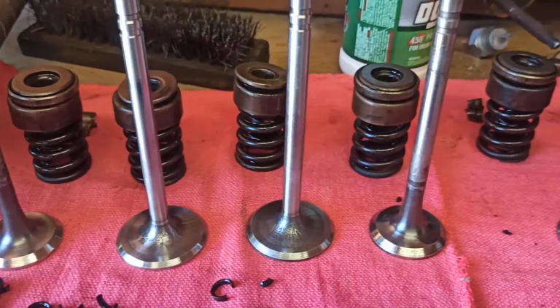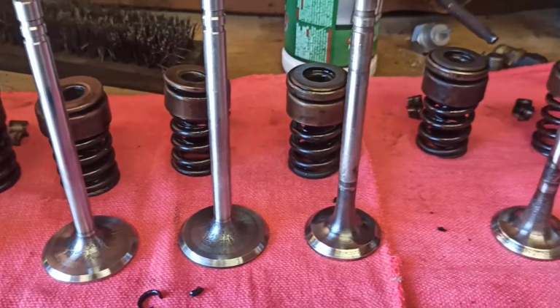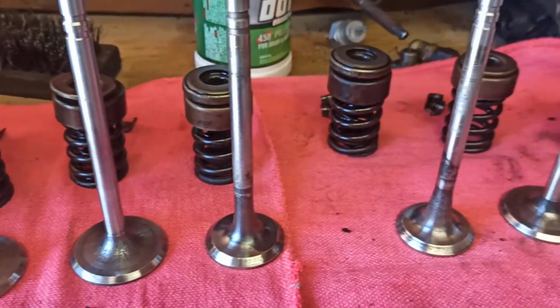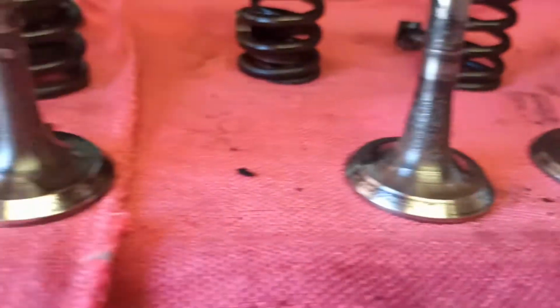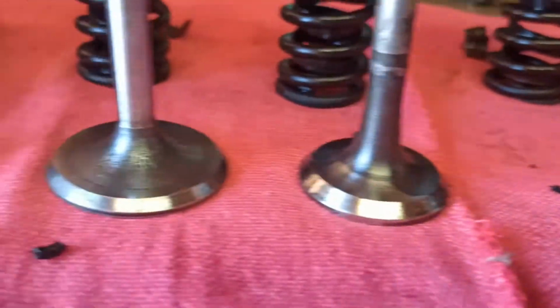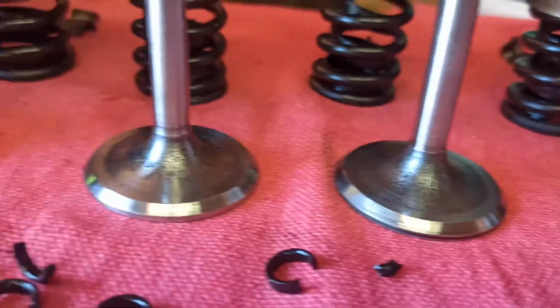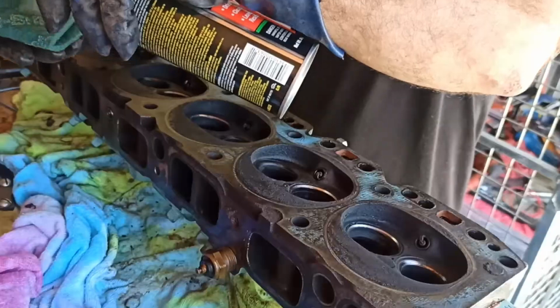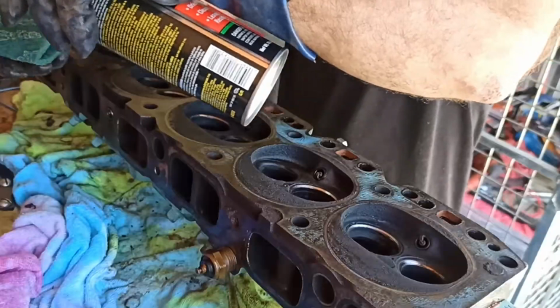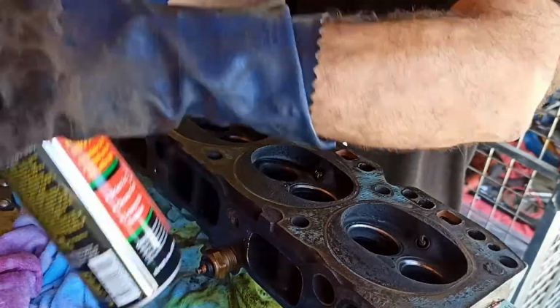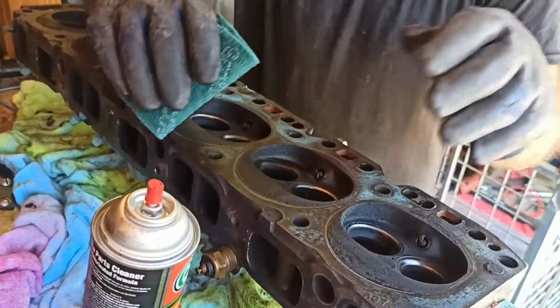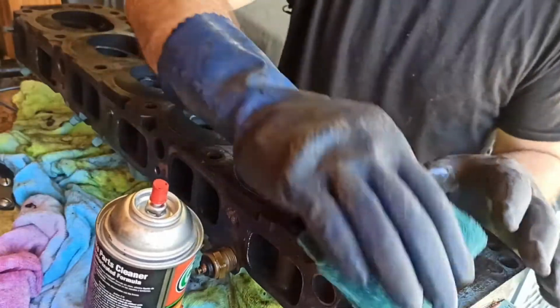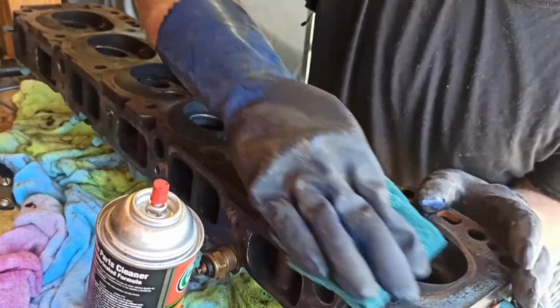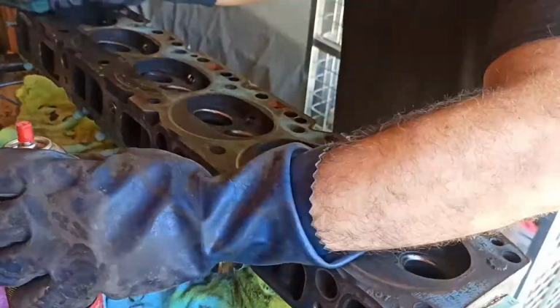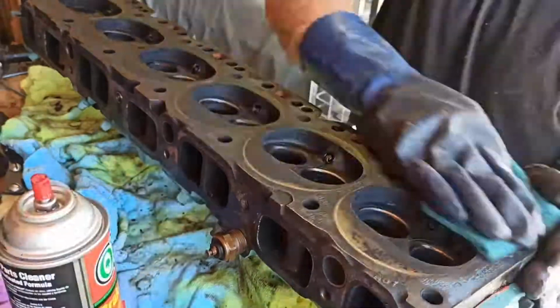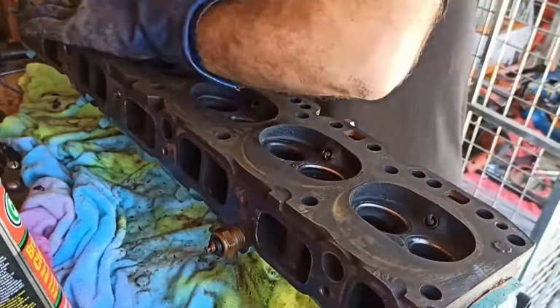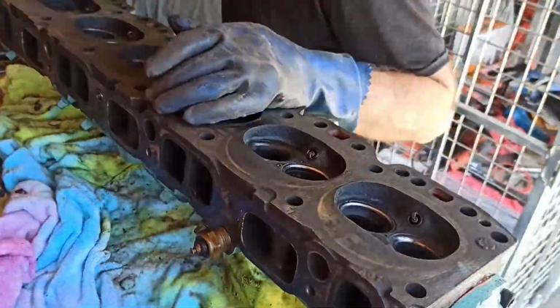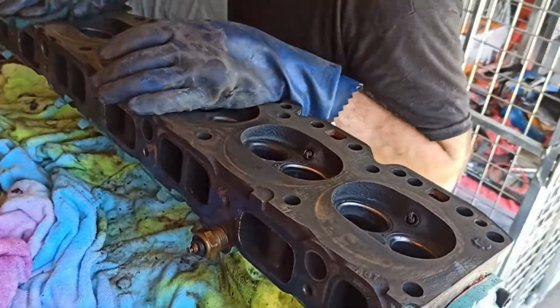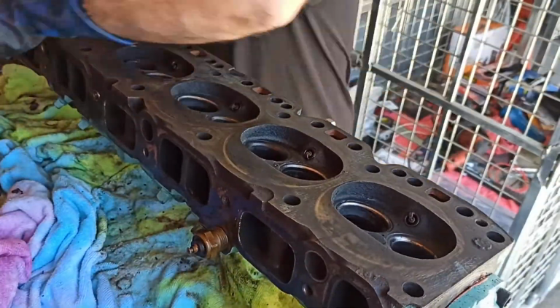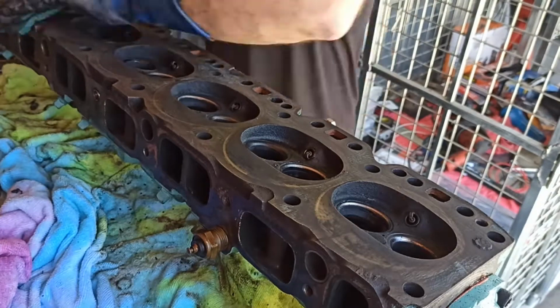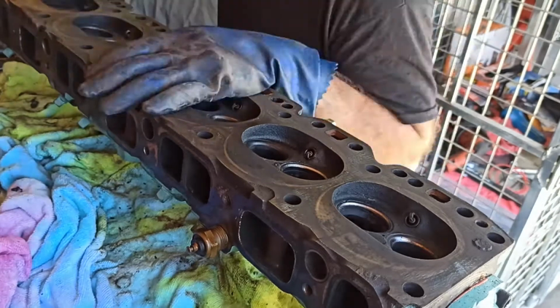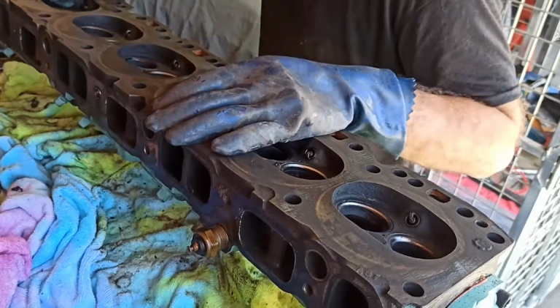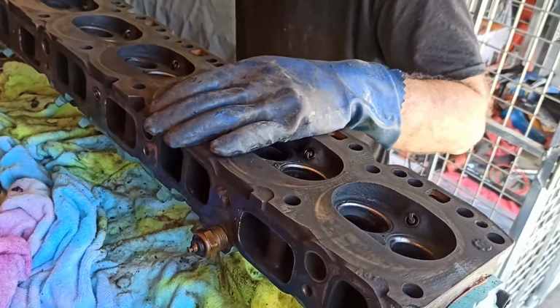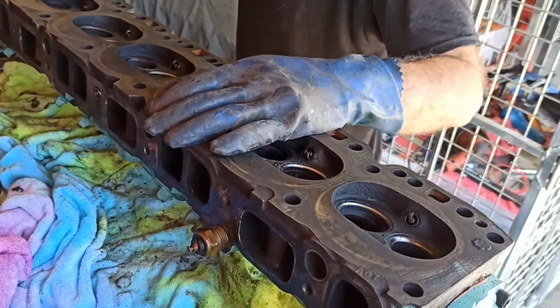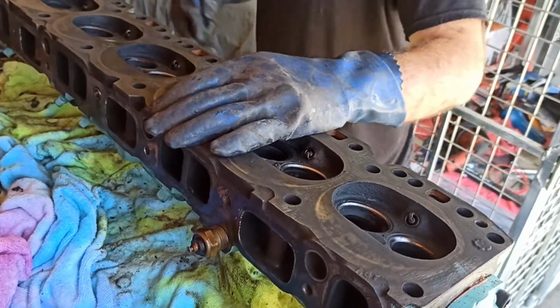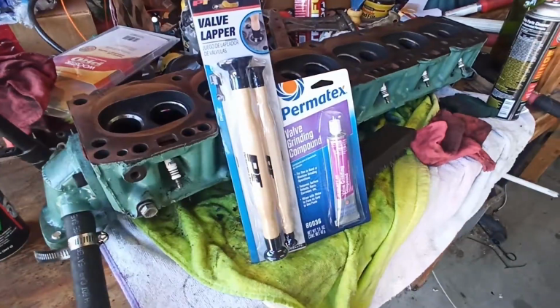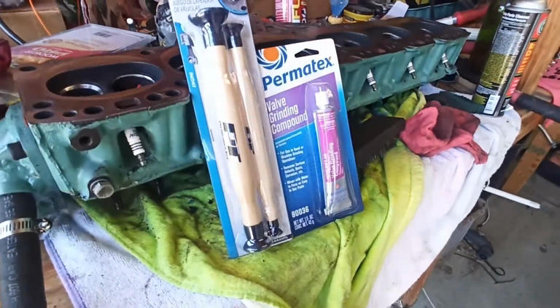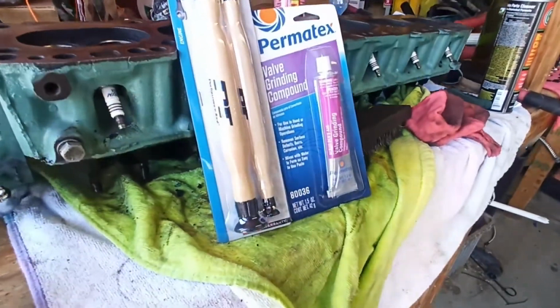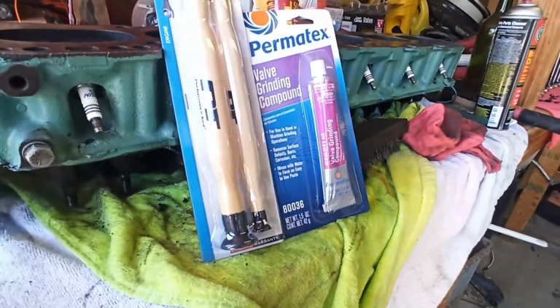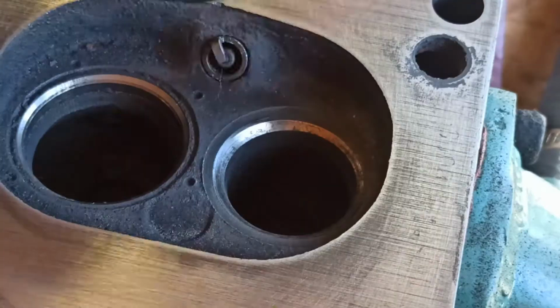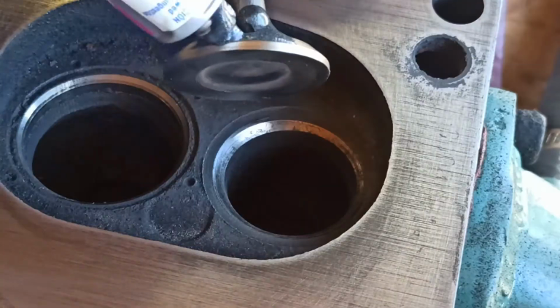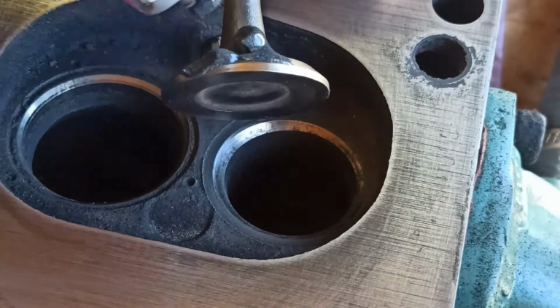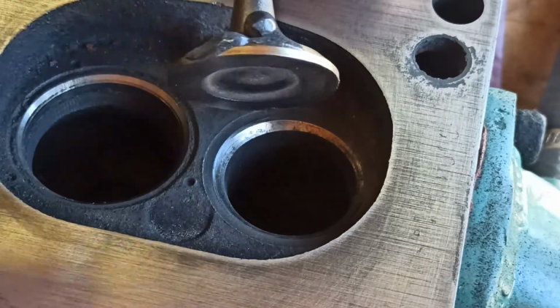Now that all the valves are set to go, I'll begin cleaning the mating surface of the head, again using a Scotch-Brite pad and brake cleaner. The next step is to lap the valves to ensure they have a nice tight seal.